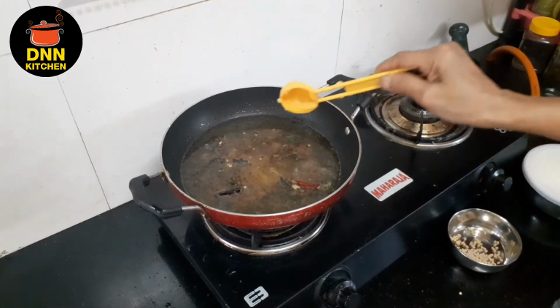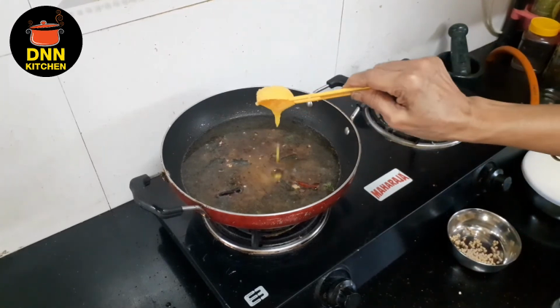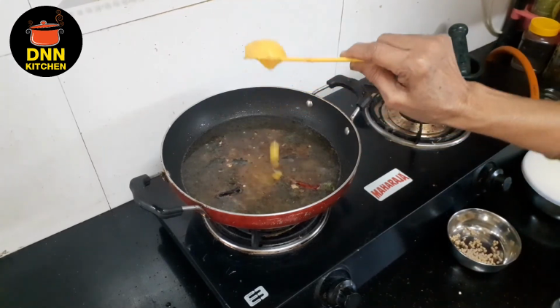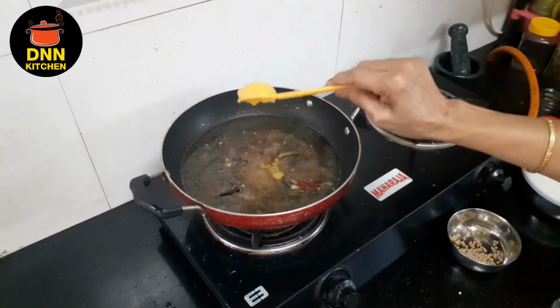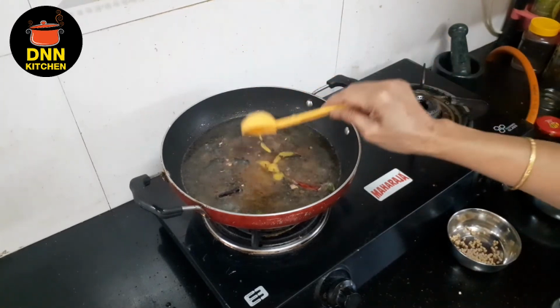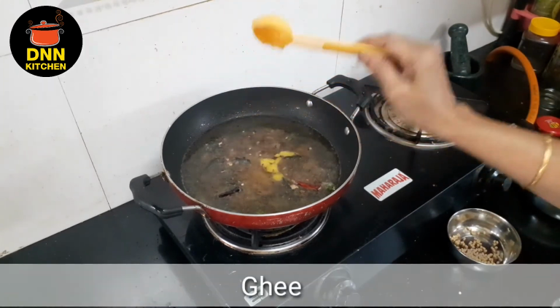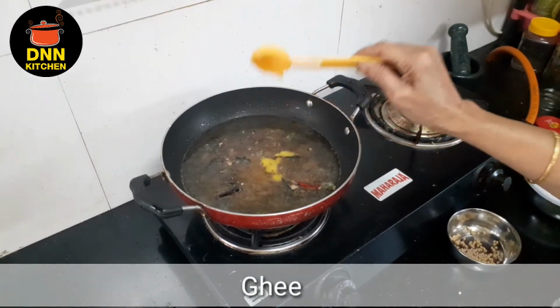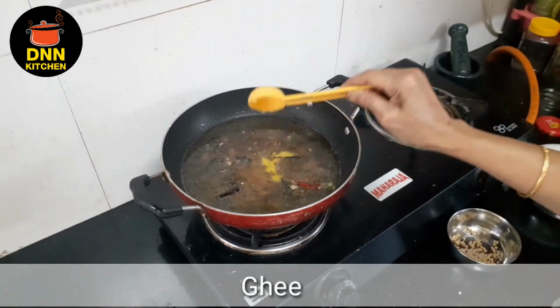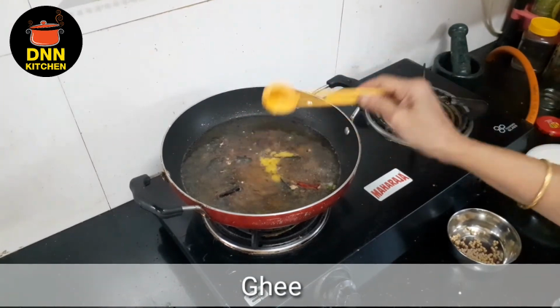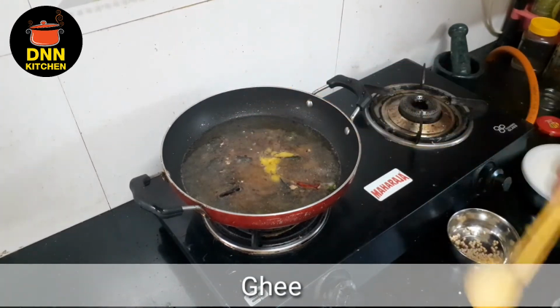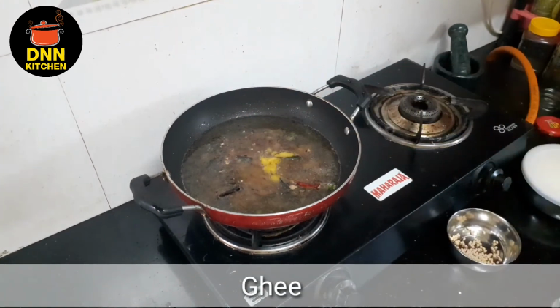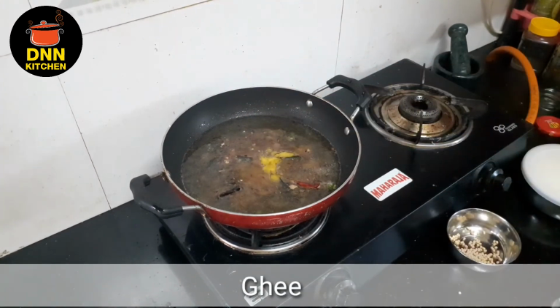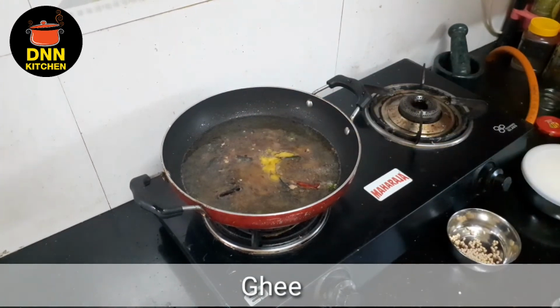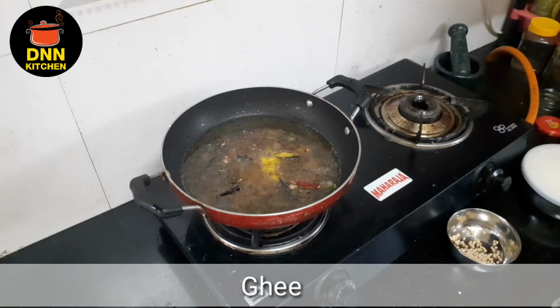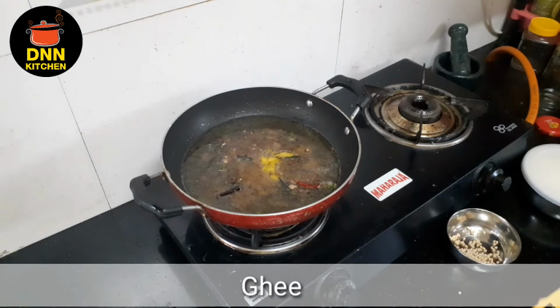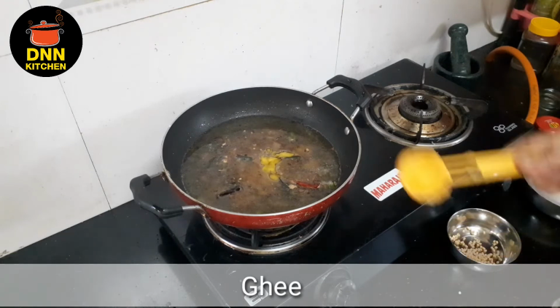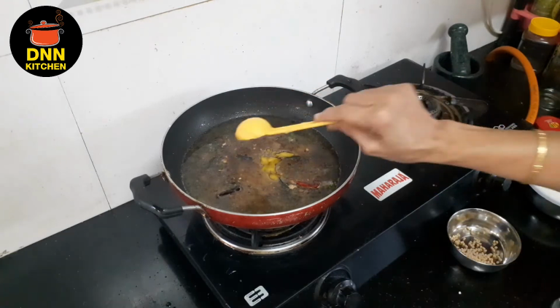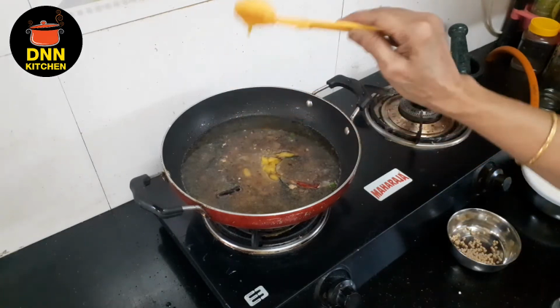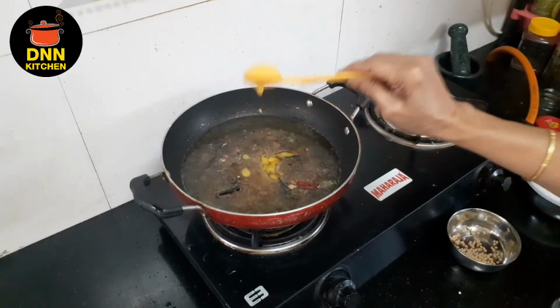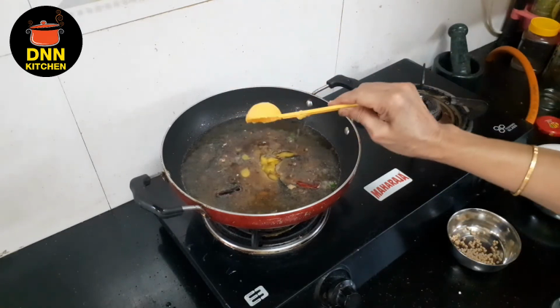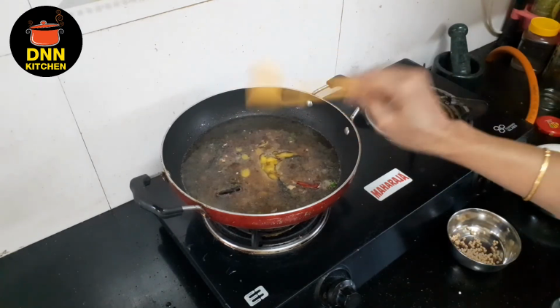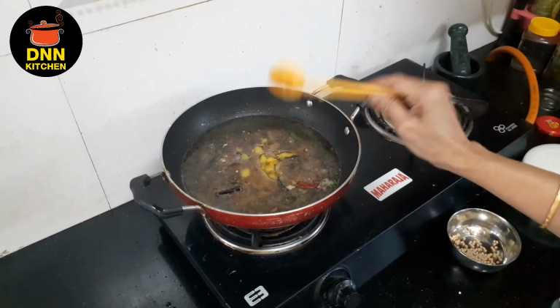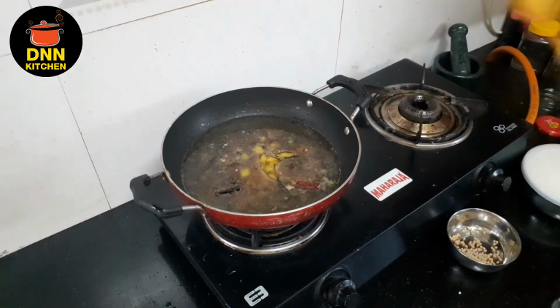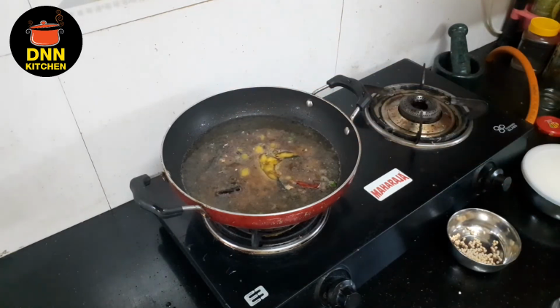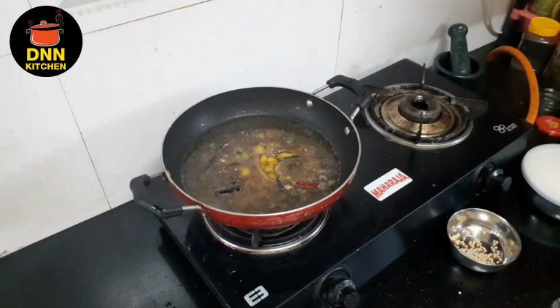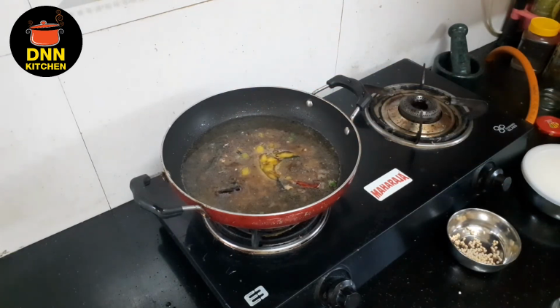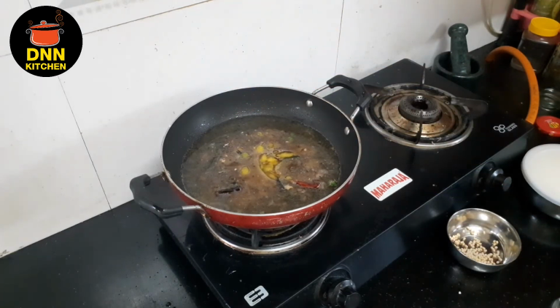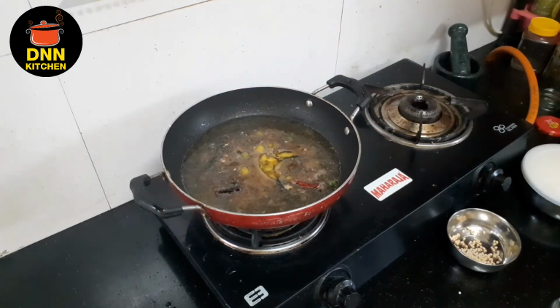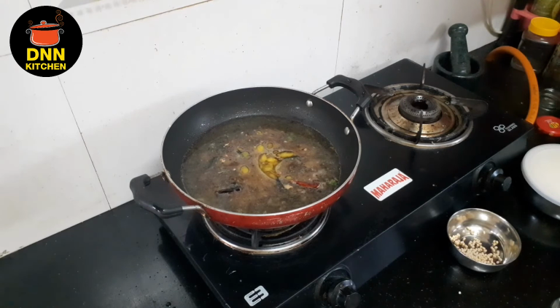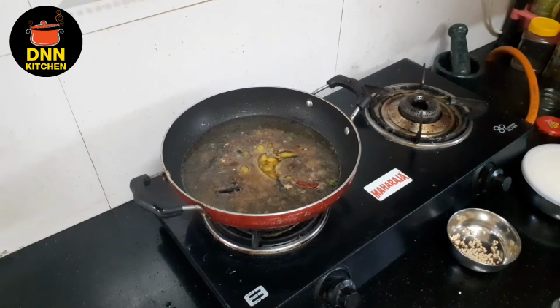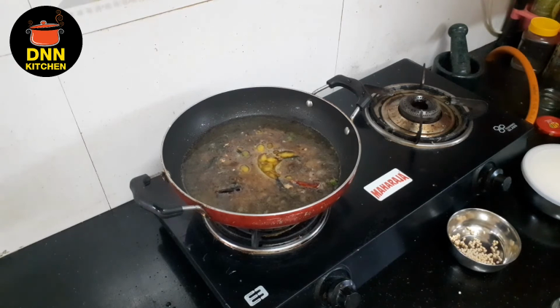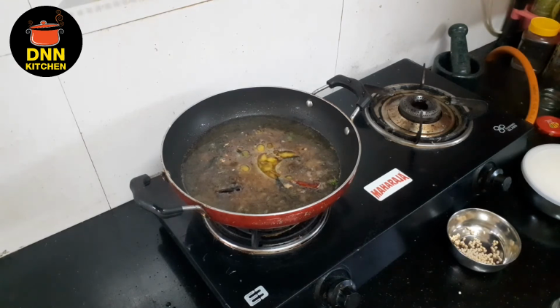Let's put the taste in a bowl. I'll put the taste in a bowl. I'll put it in a bowl.